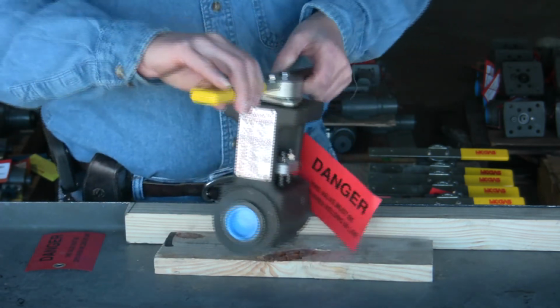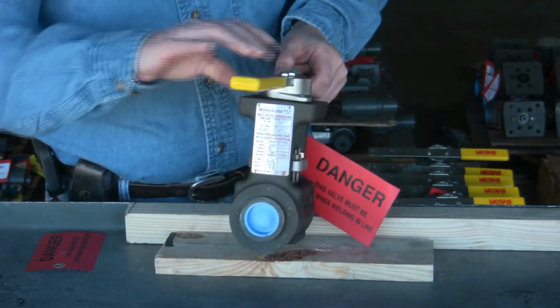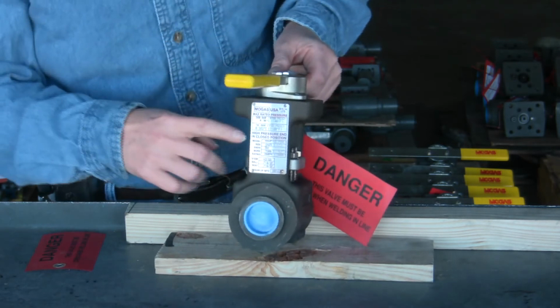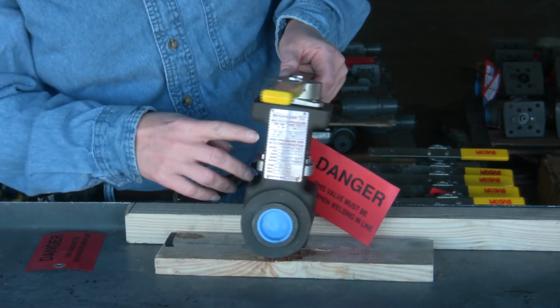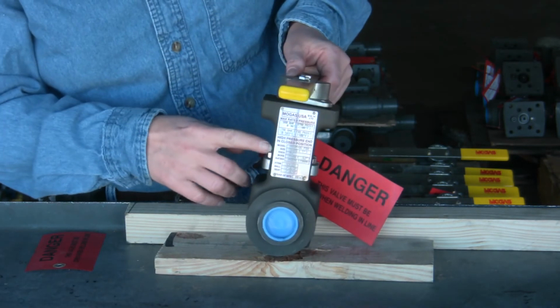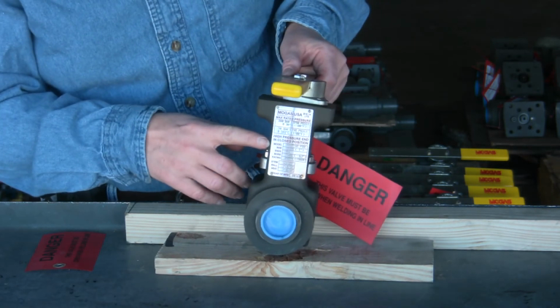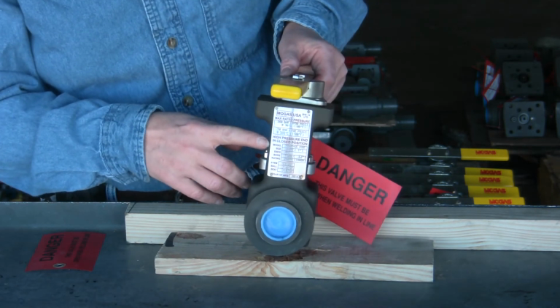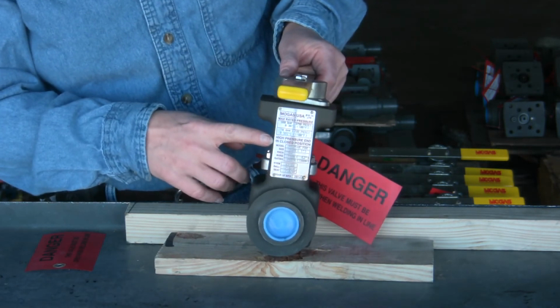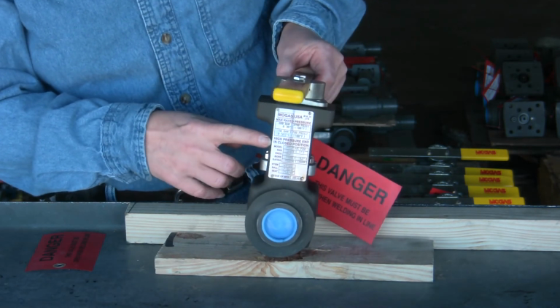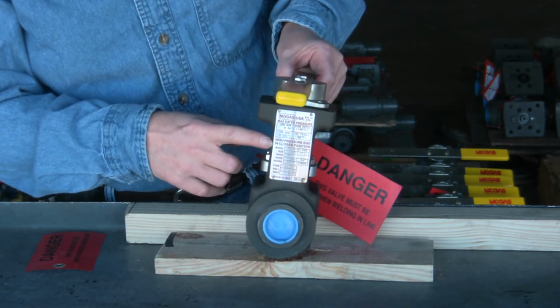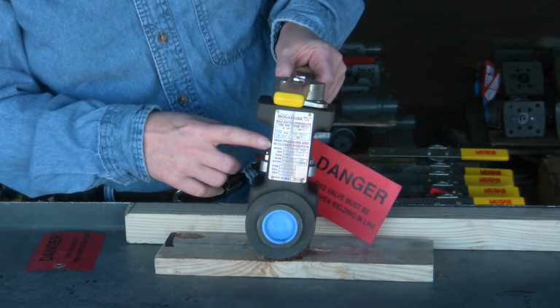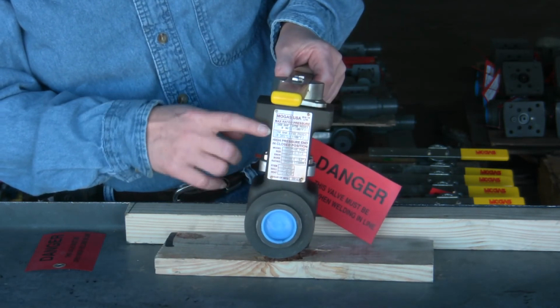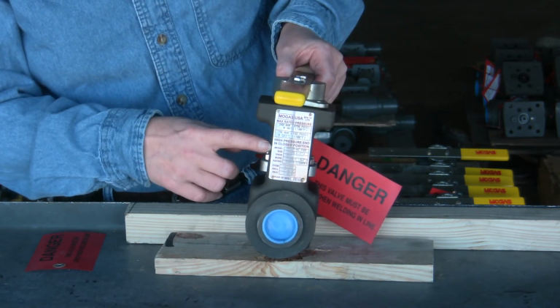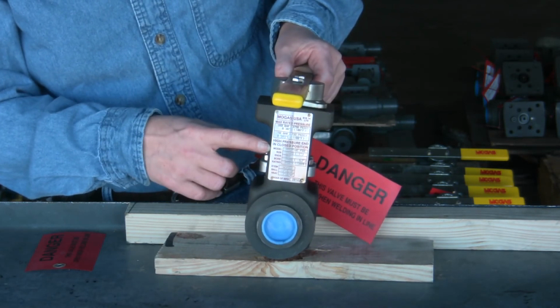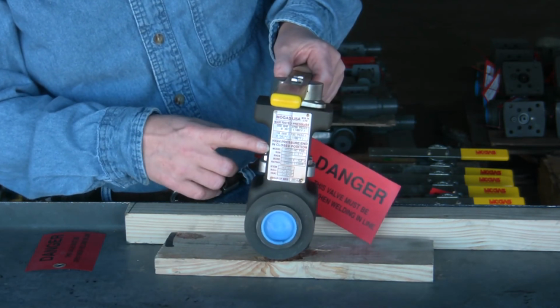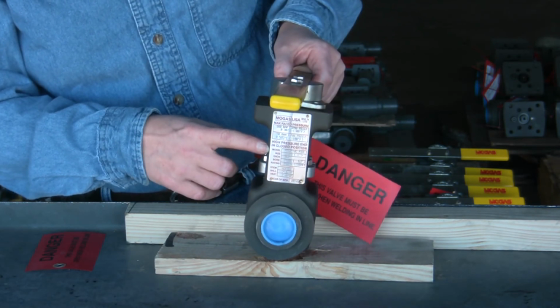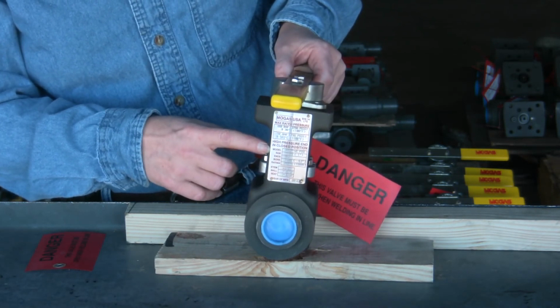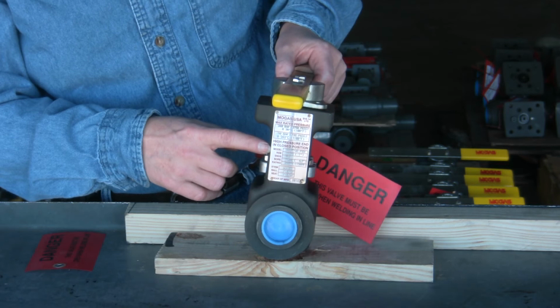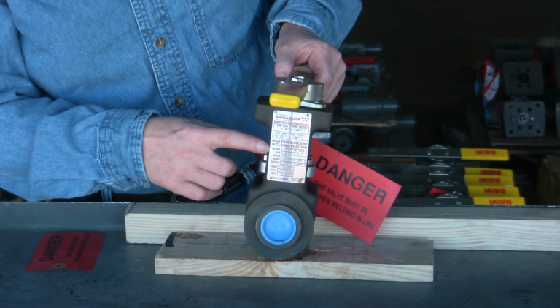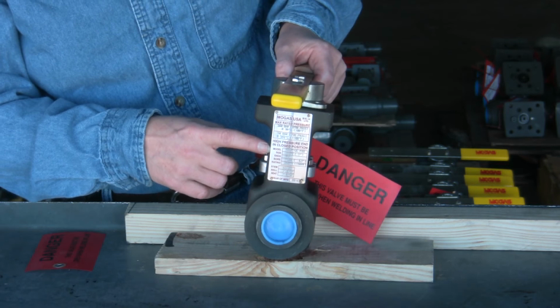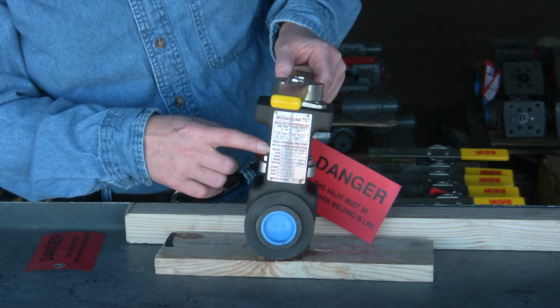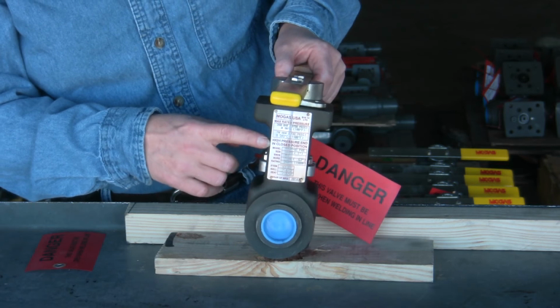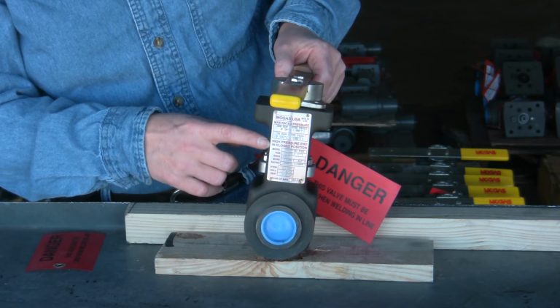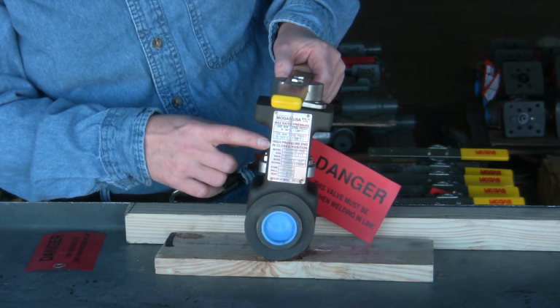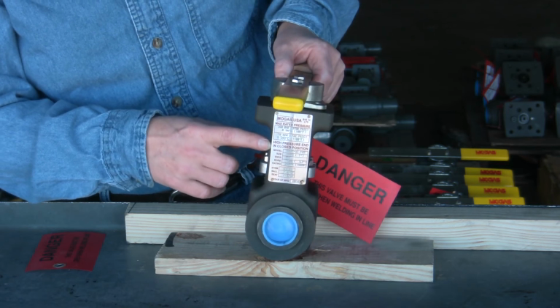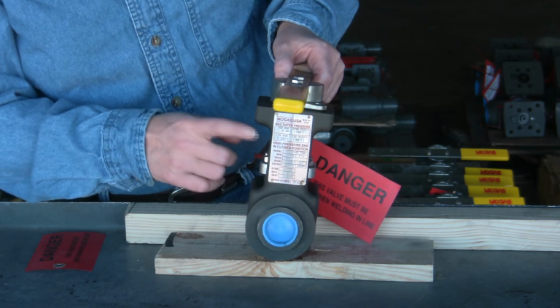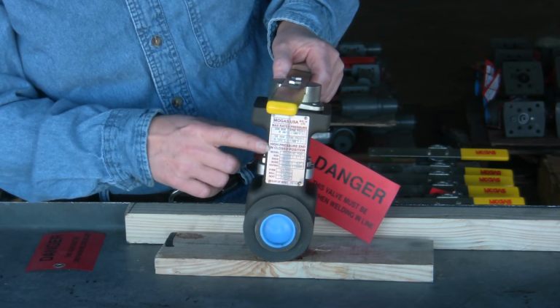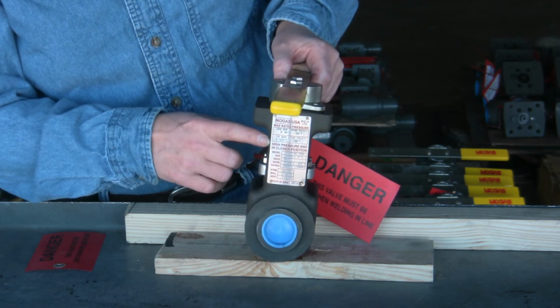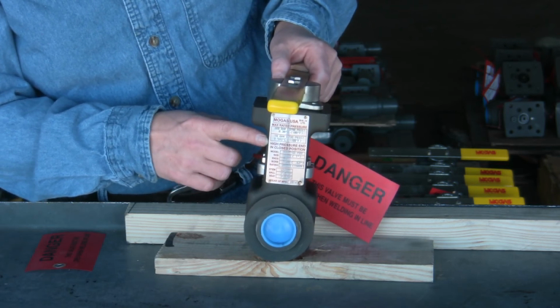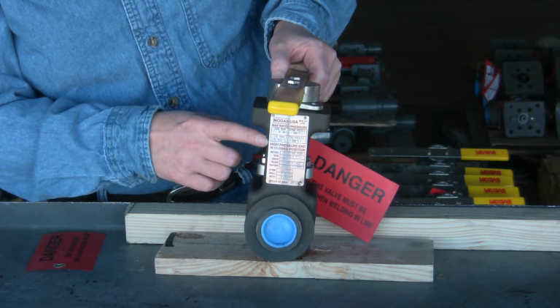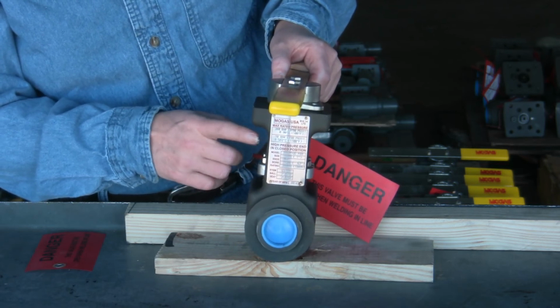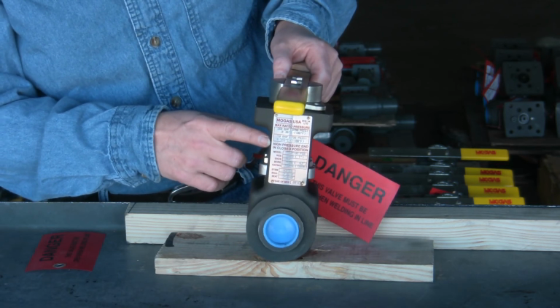On the side you have the data plate. These are color coded: A105 is blue, red is F22, black is F91, and all of your valve data is on this tag.